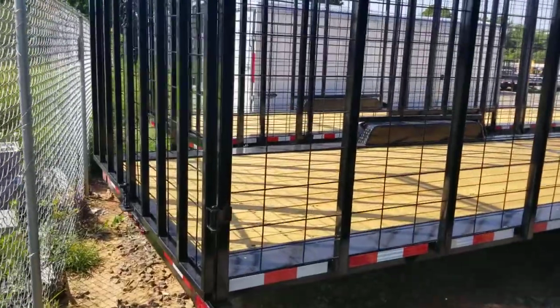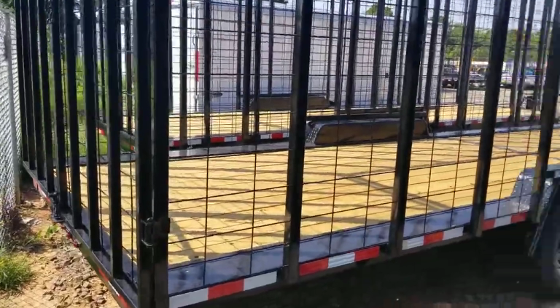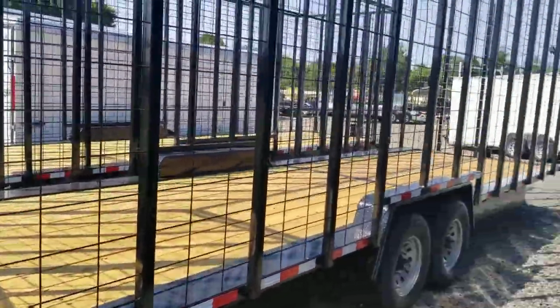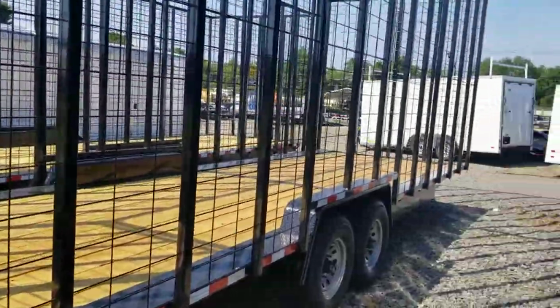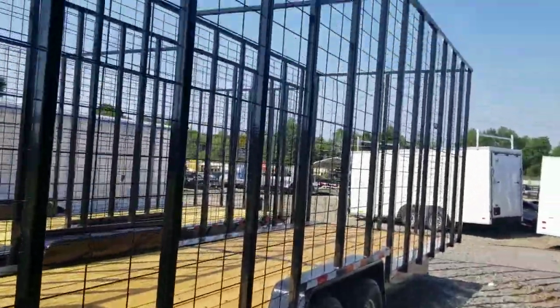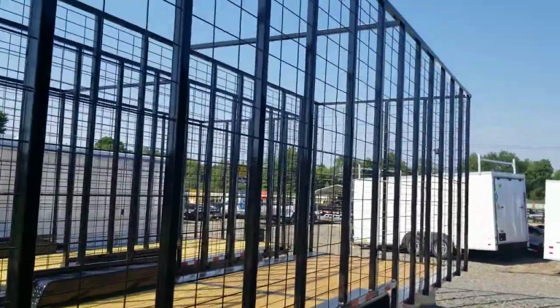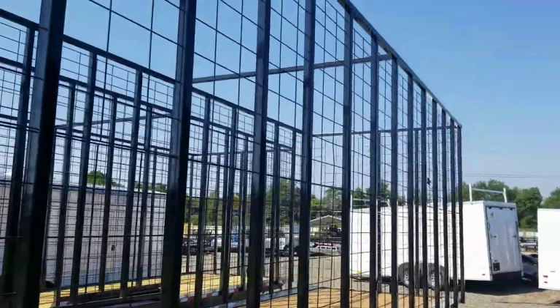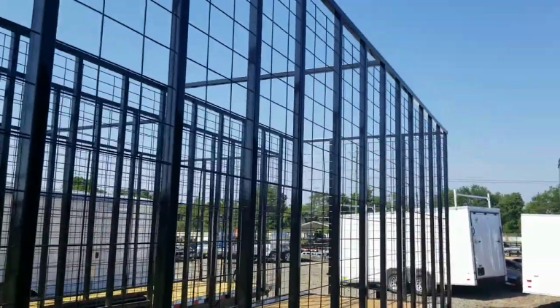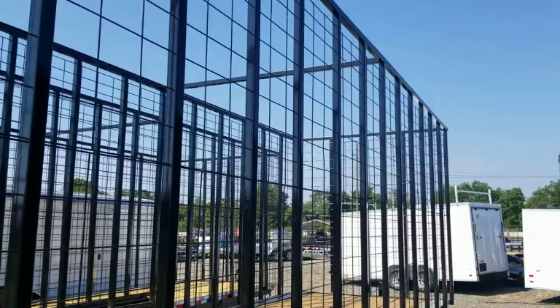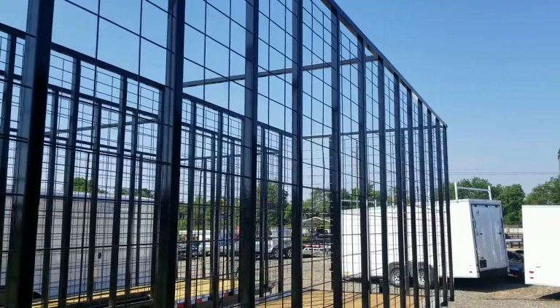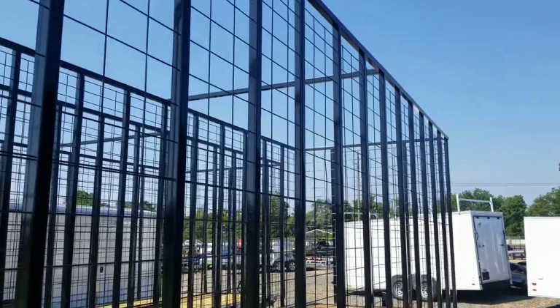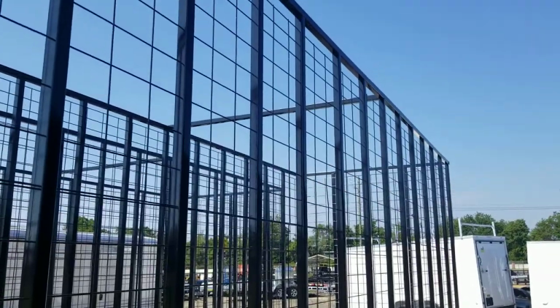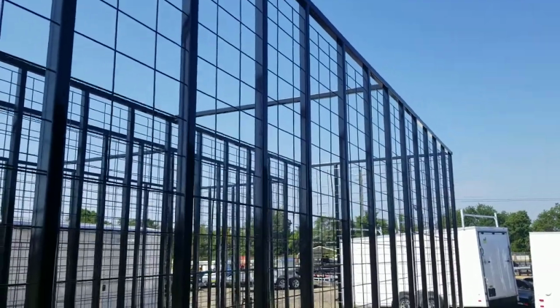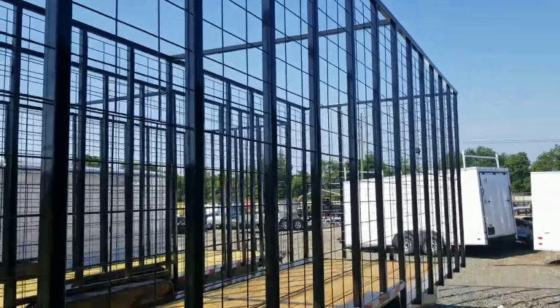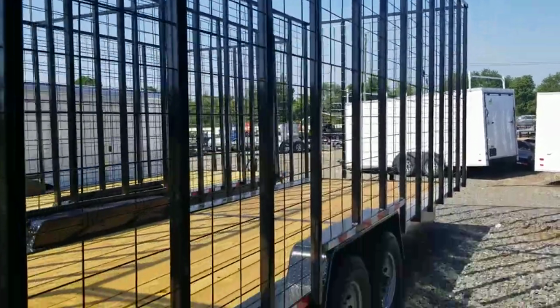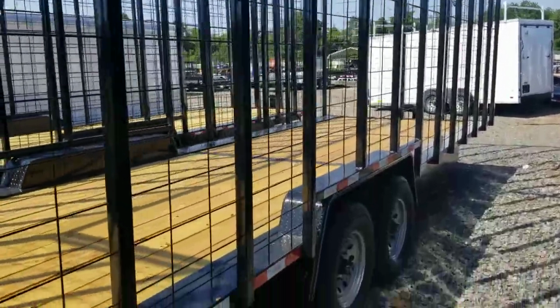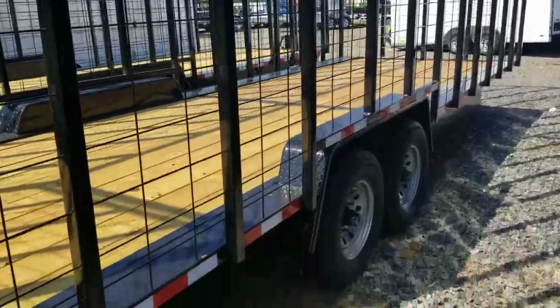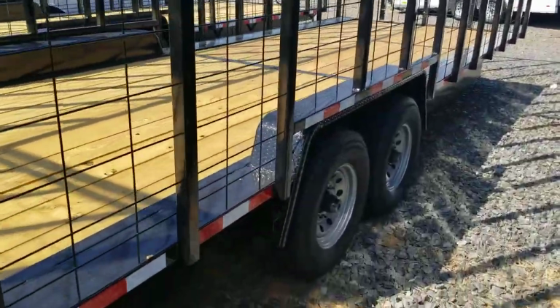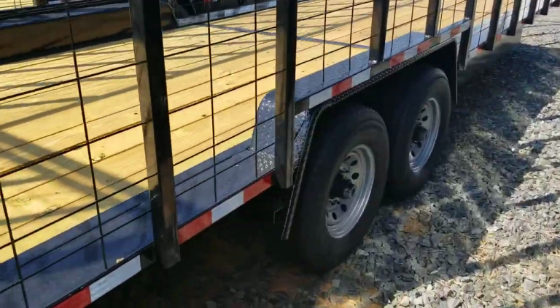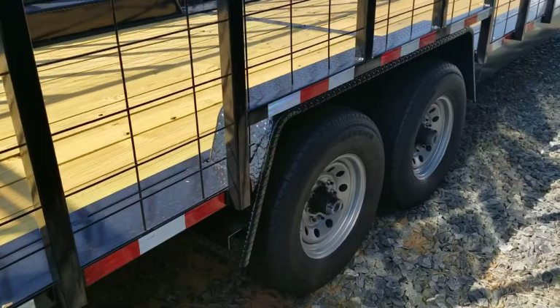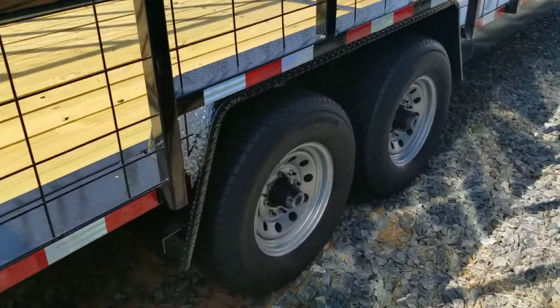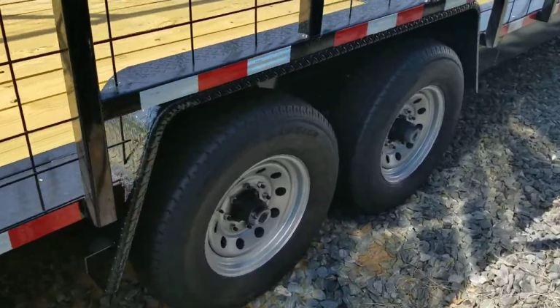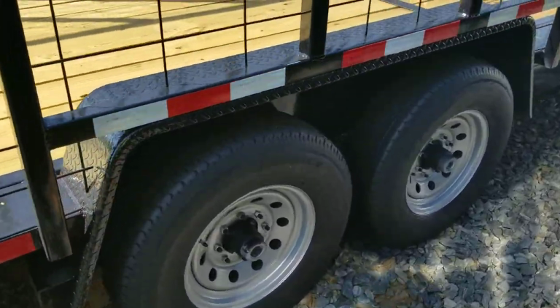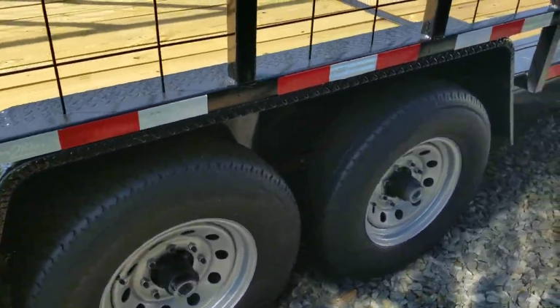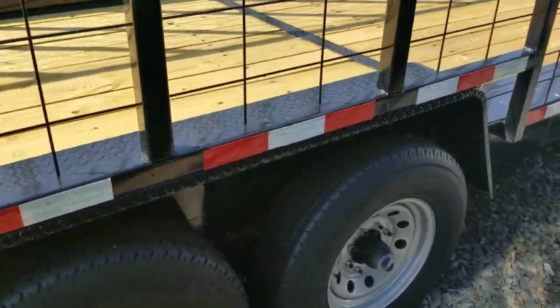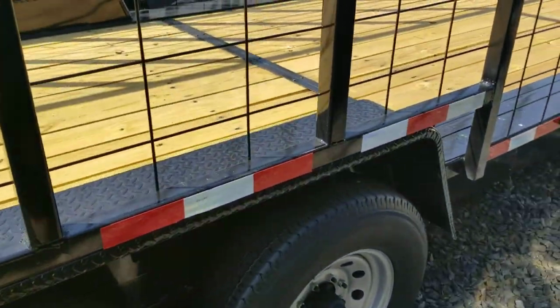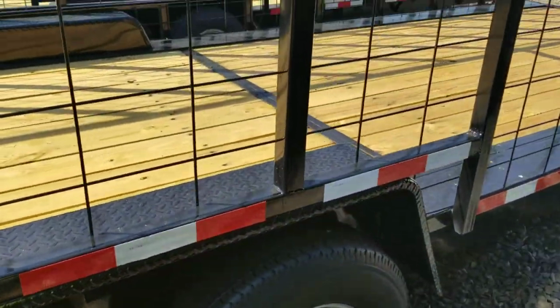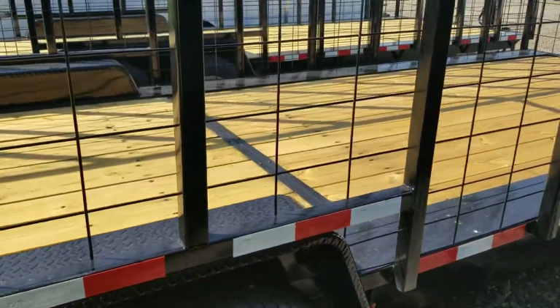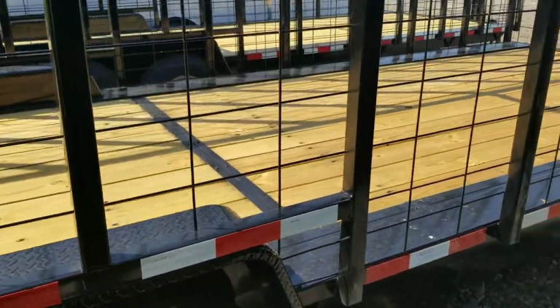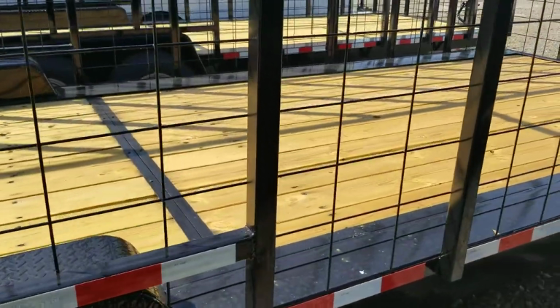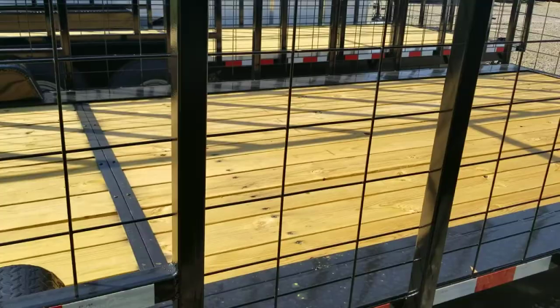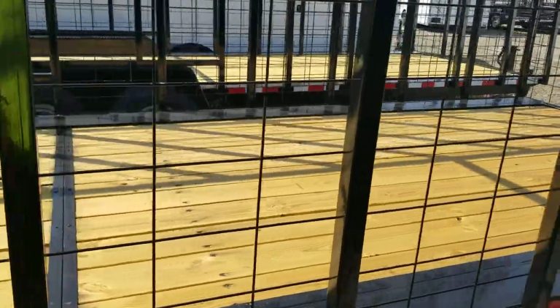It'll hold about 600 bales if you stack it up to the roof line, and some people do choose to stack it above the roof line to get even more in. This particular model is the 26-foot, 14,000-pound pine straw trailer.